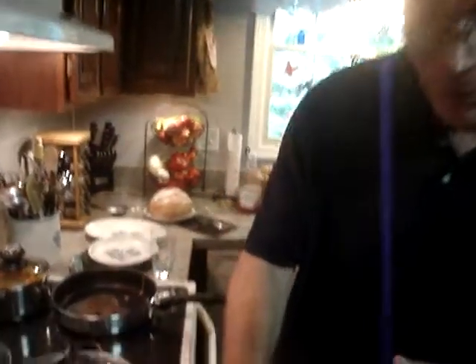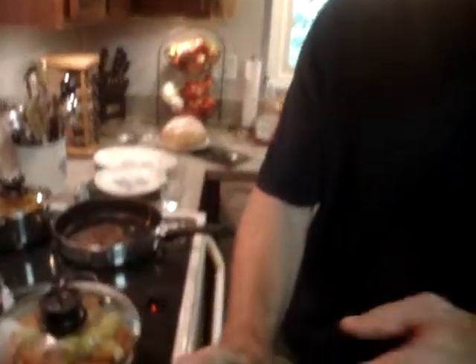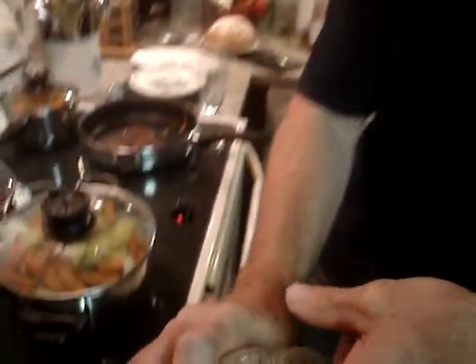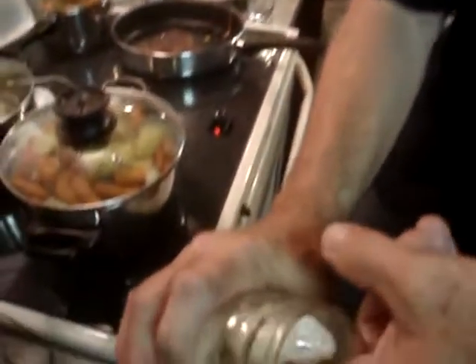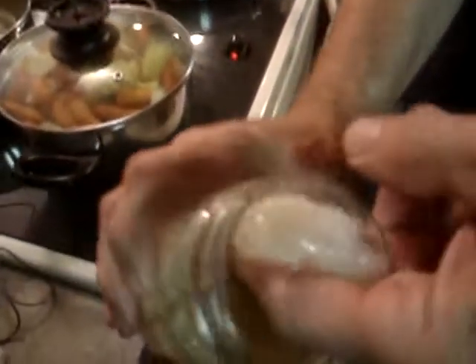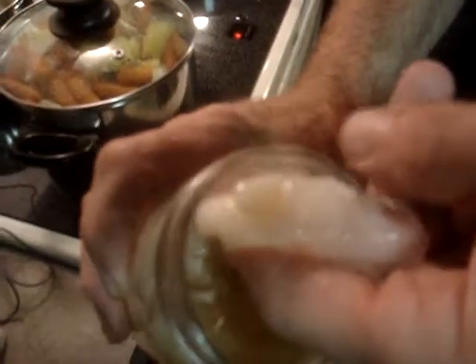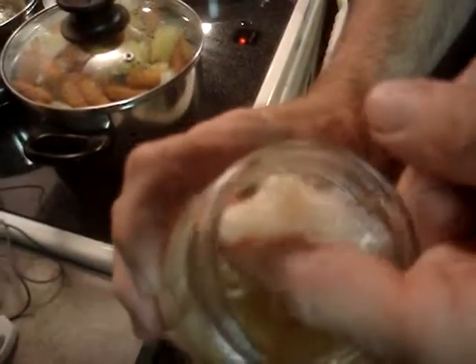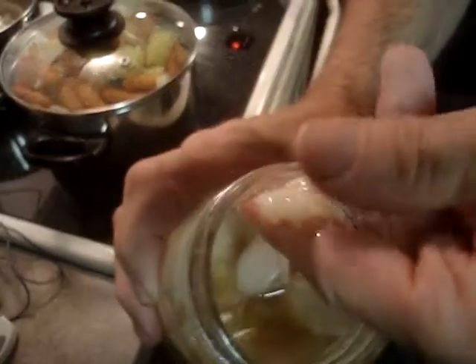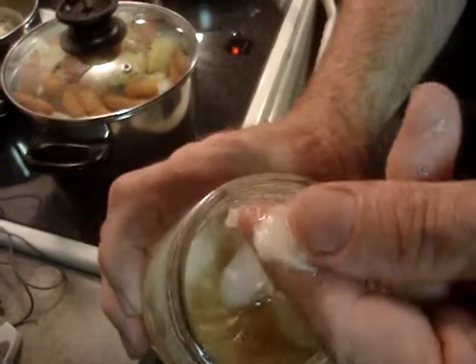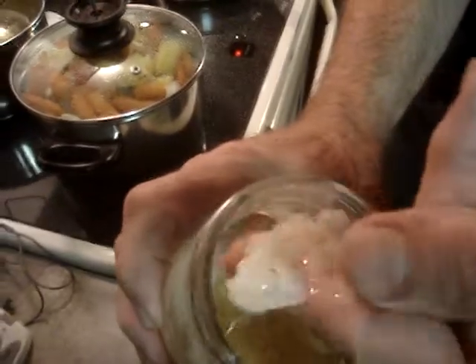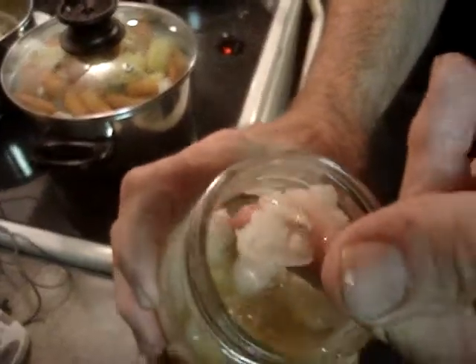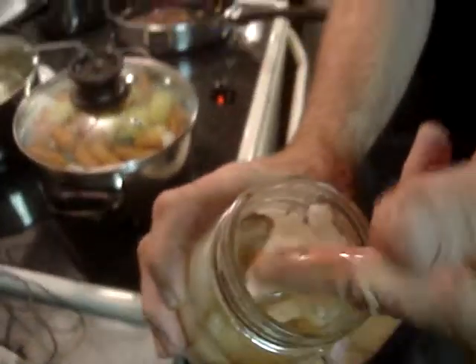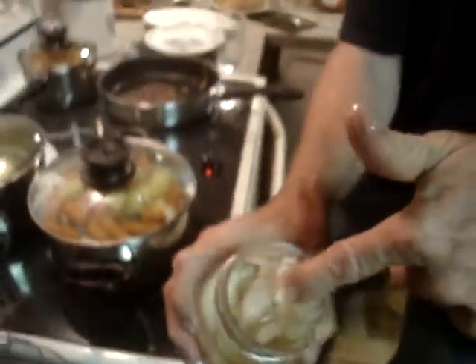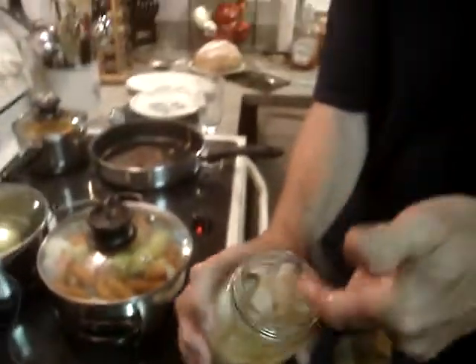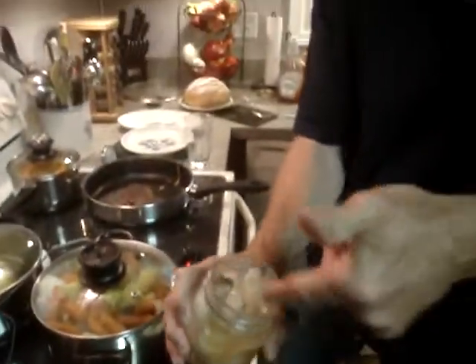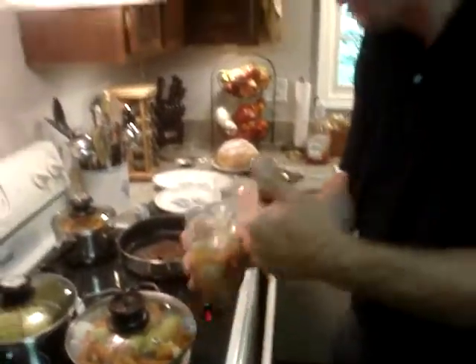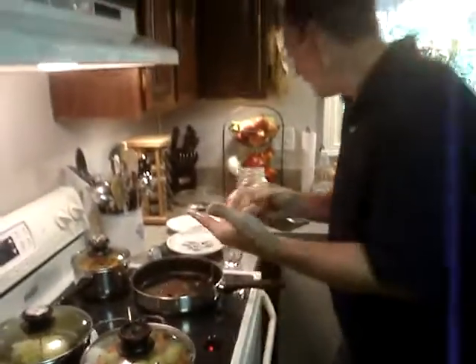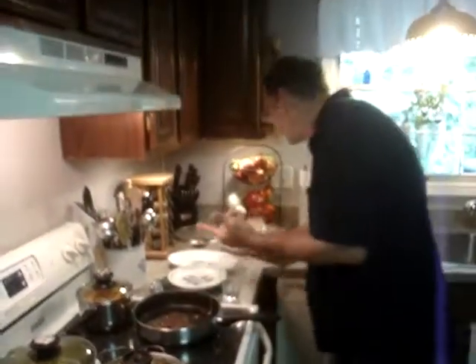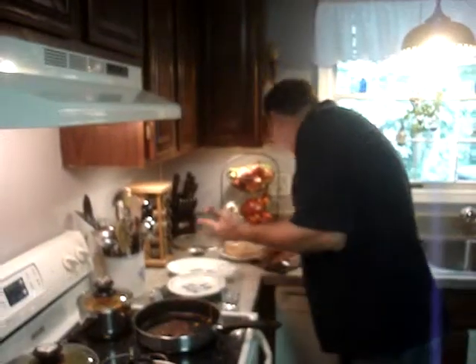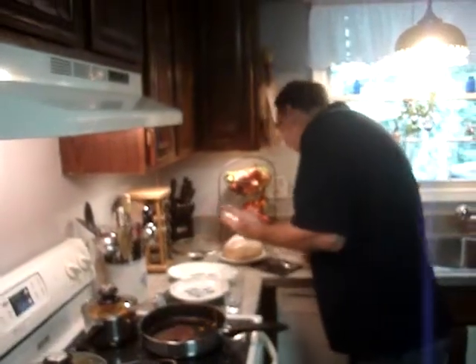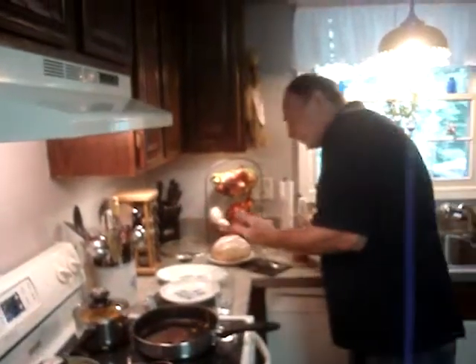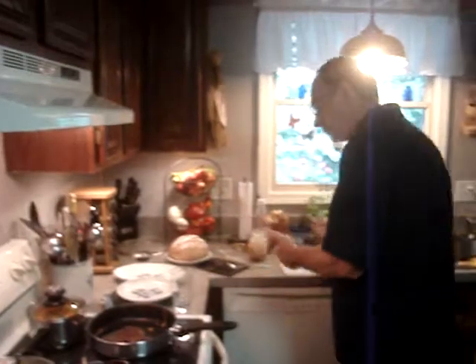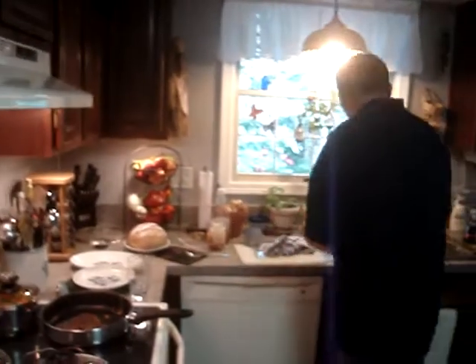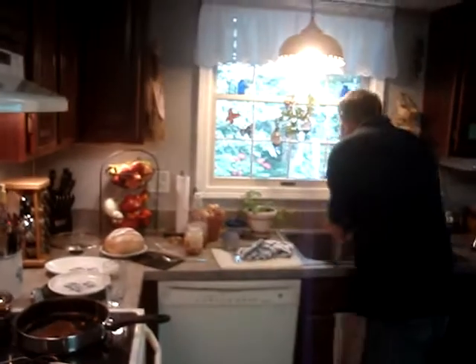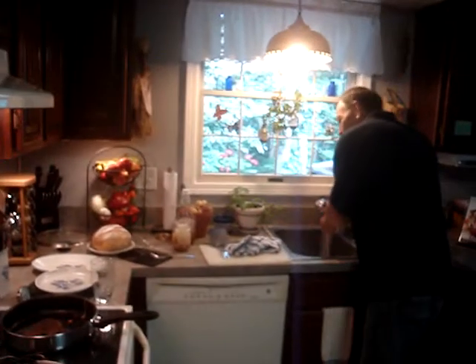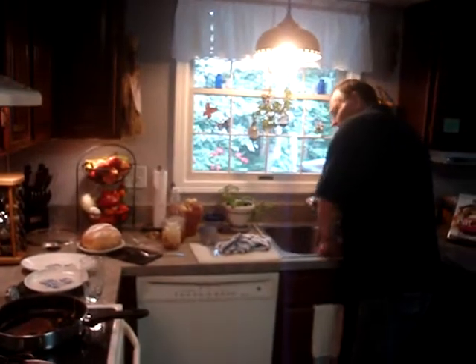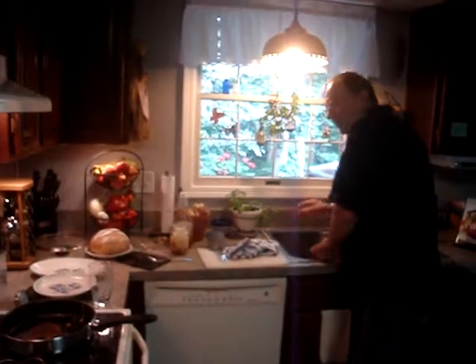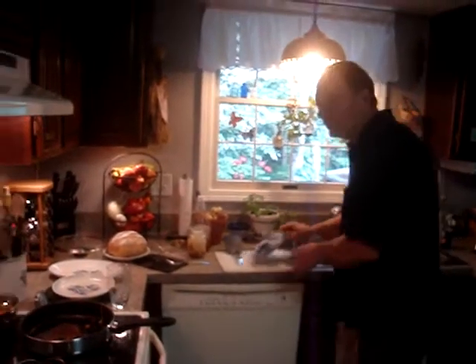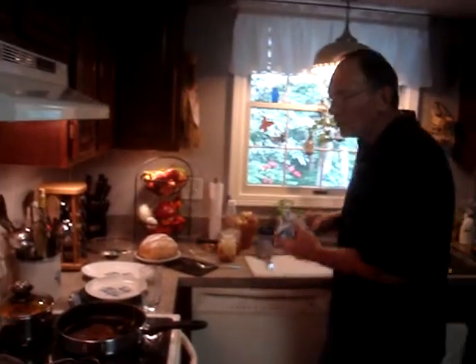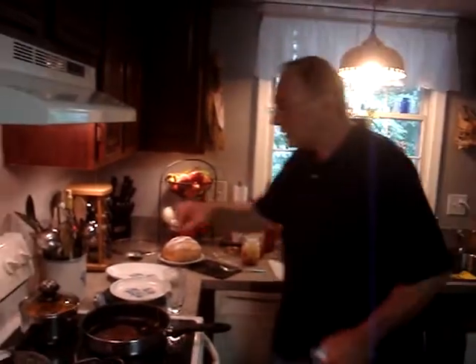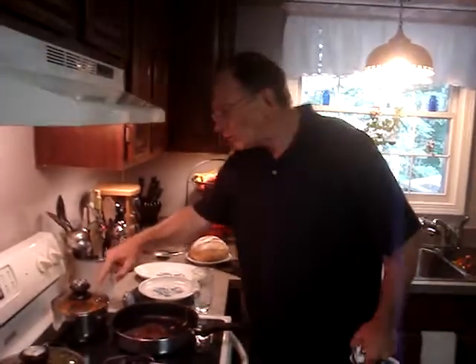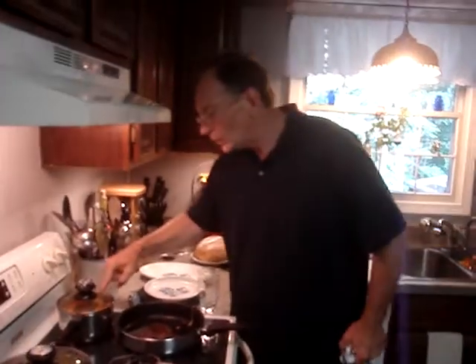But look at that fat. Look at that. It's disgusting. But this is what we do. Excuse me while I wring my hand. But as you can see here, vegetables are done.